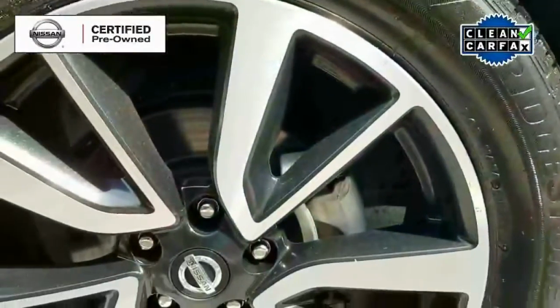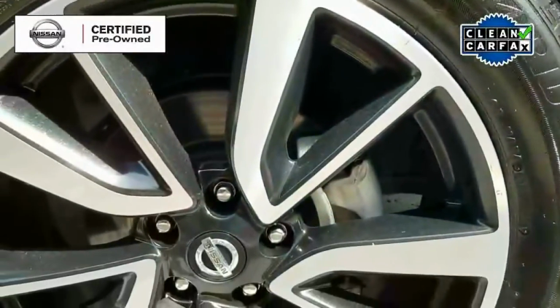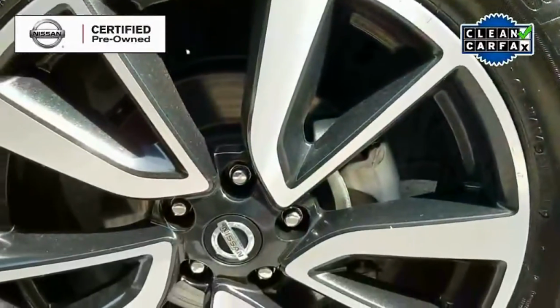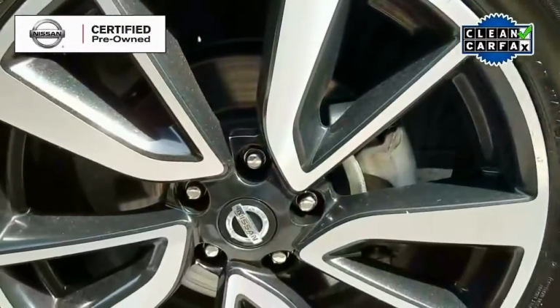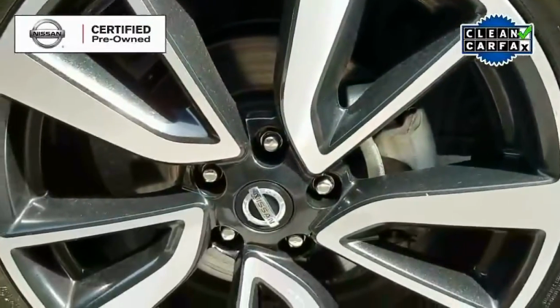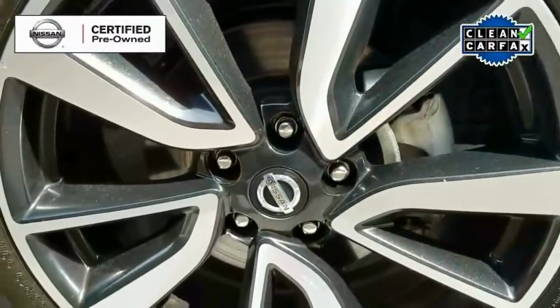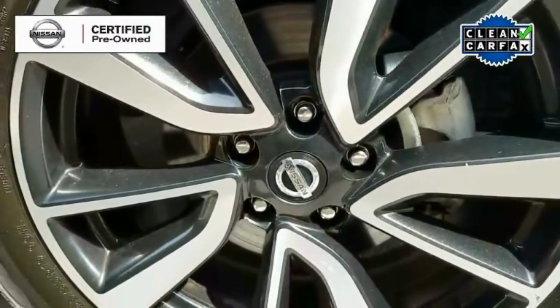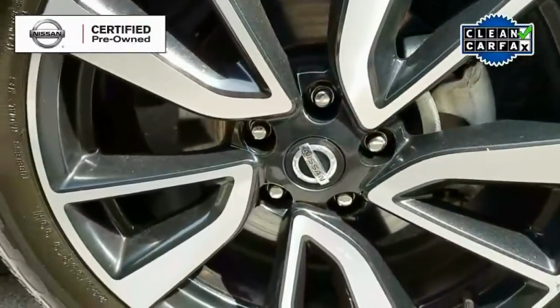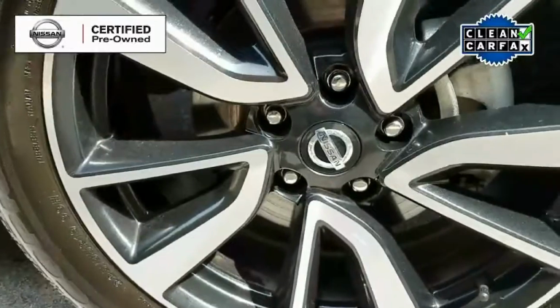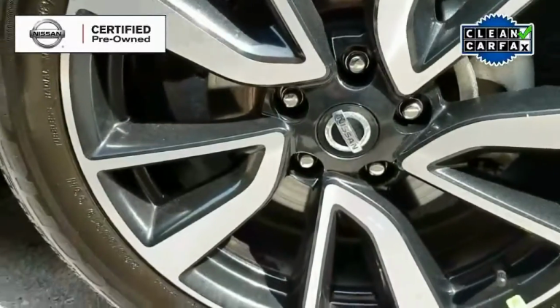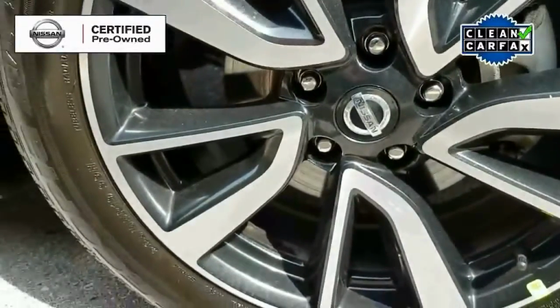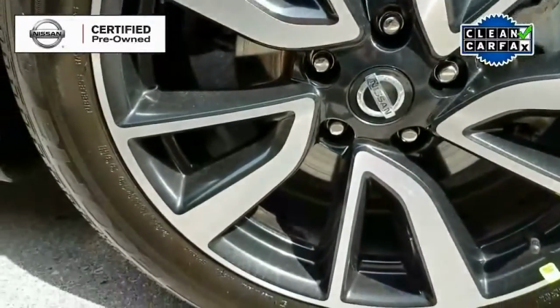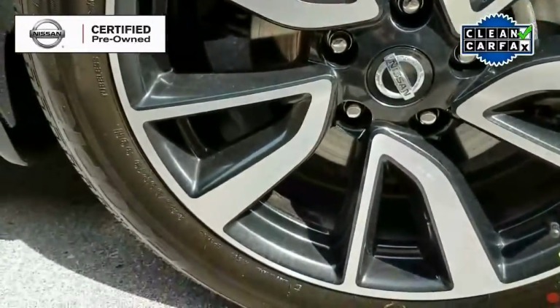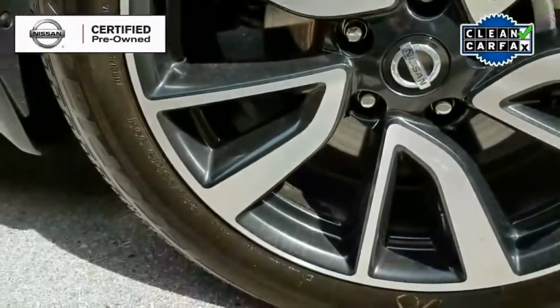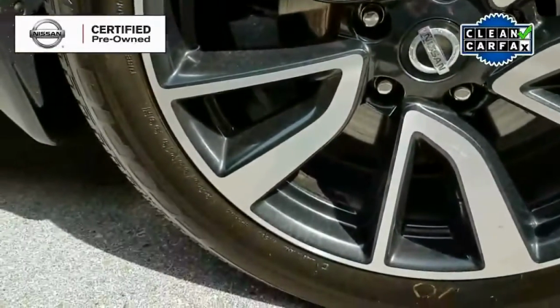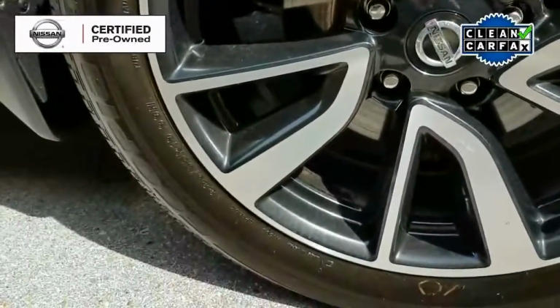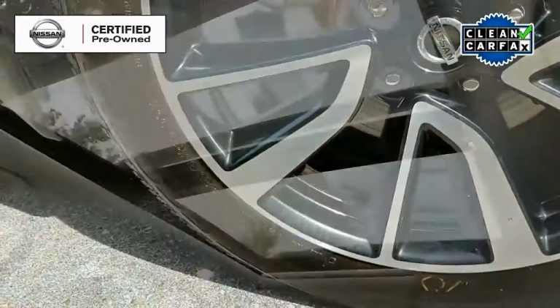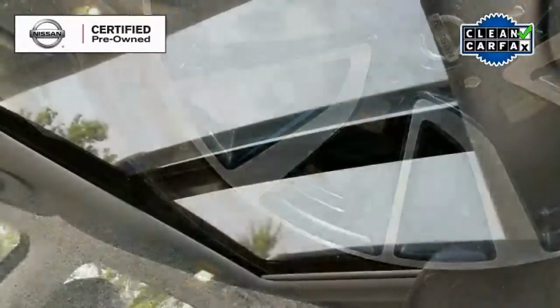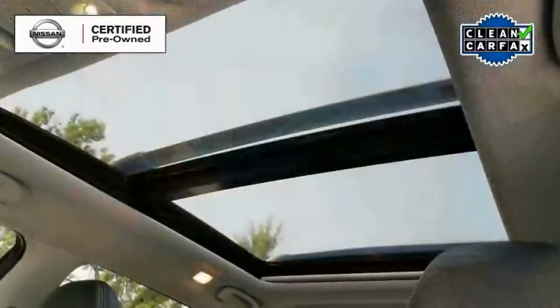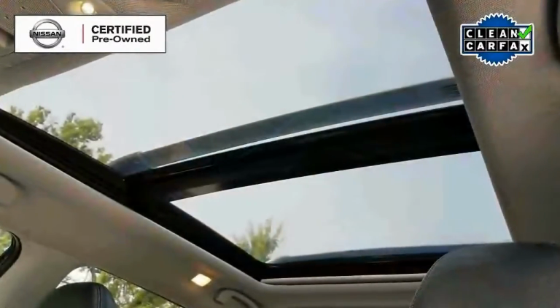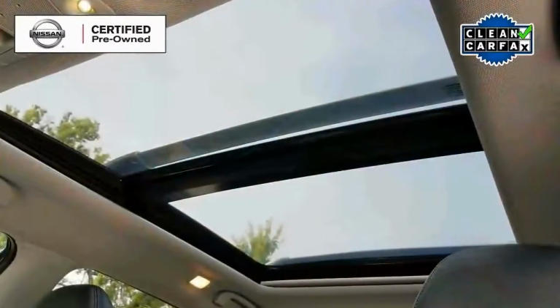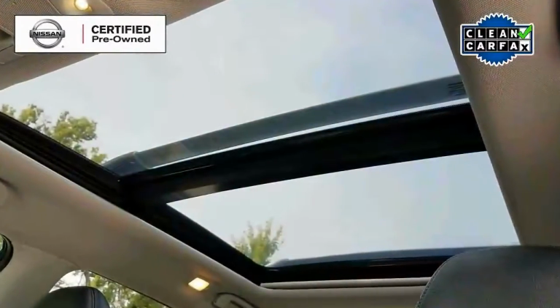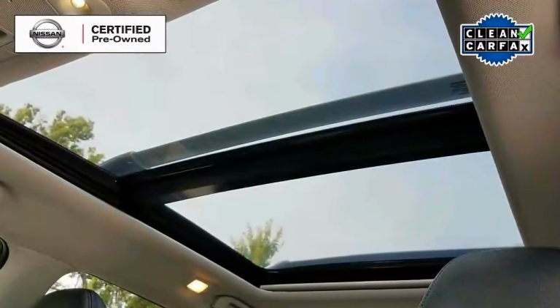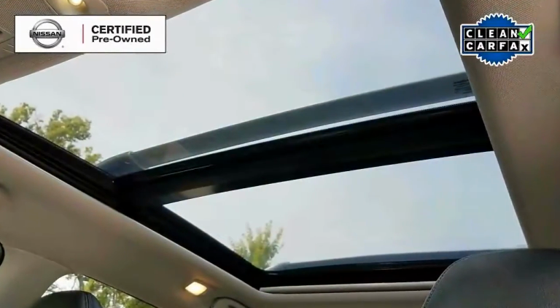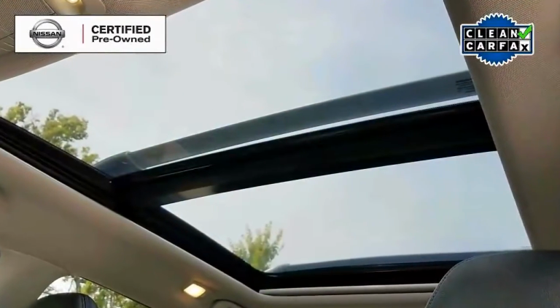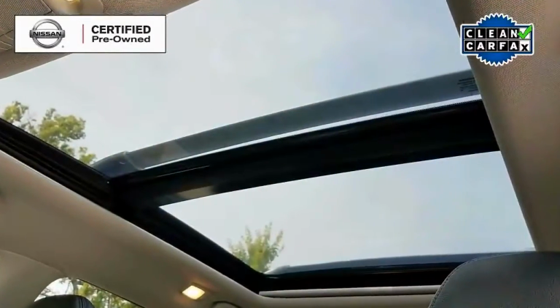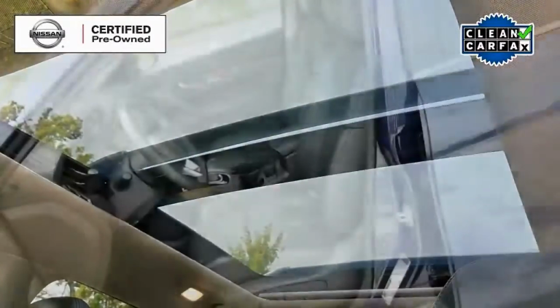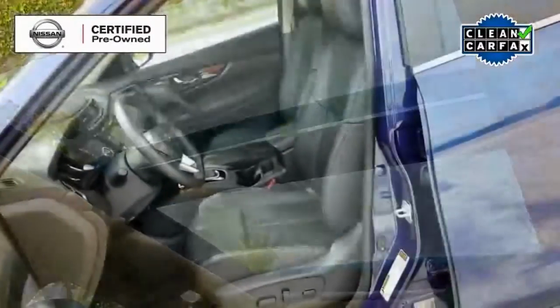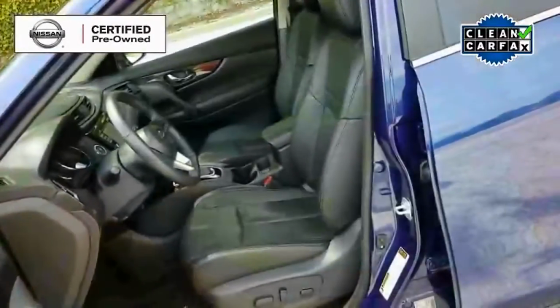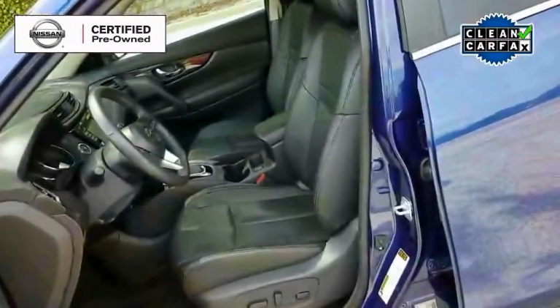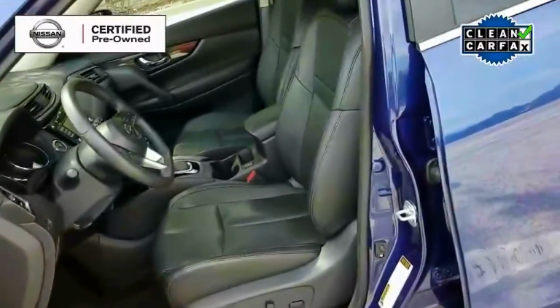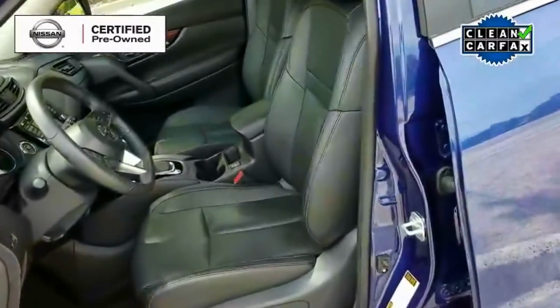External features include fog lamps, those beautiful alloy wheels, and of course we can't forget about that panoramic moonroof.